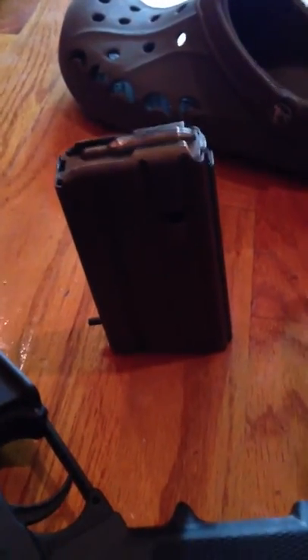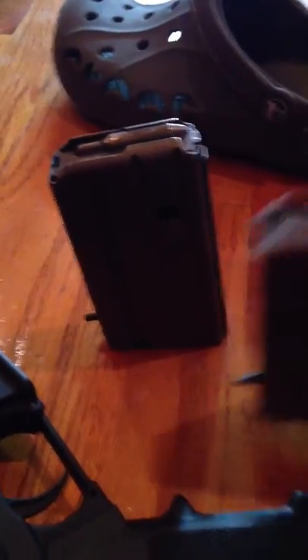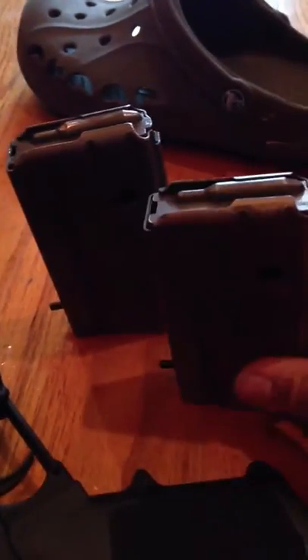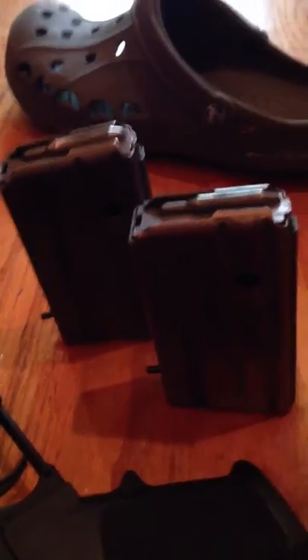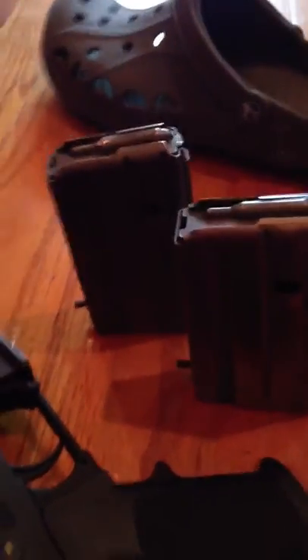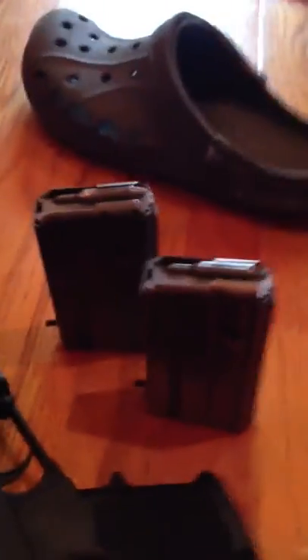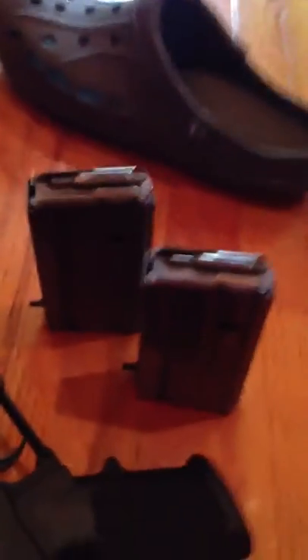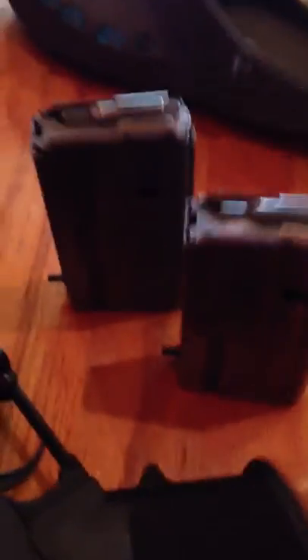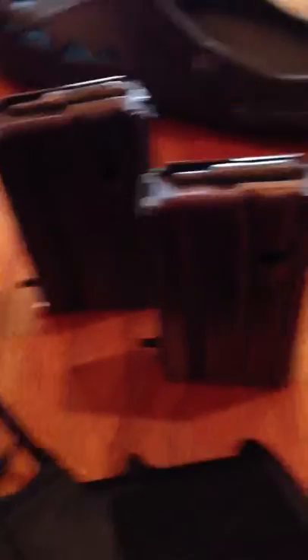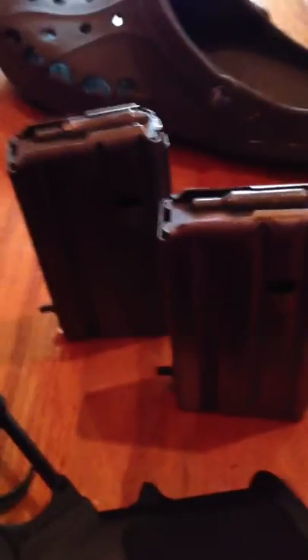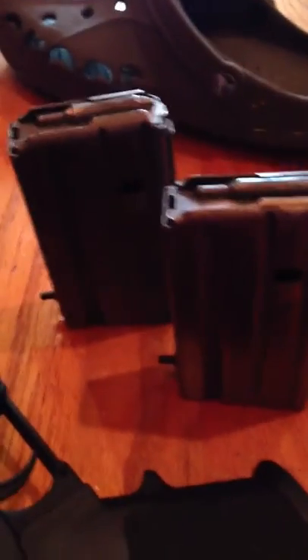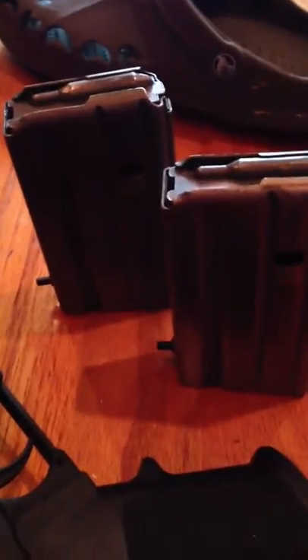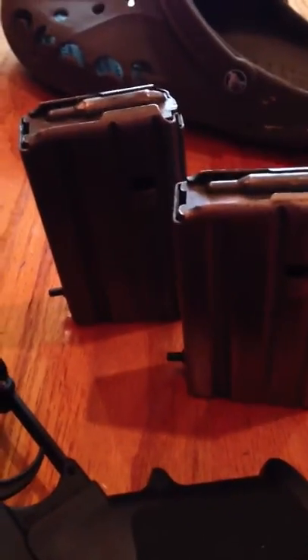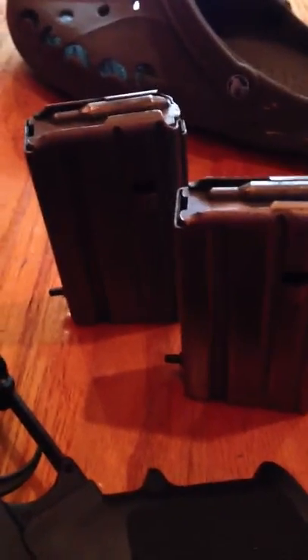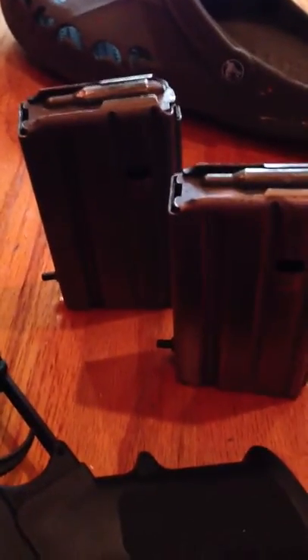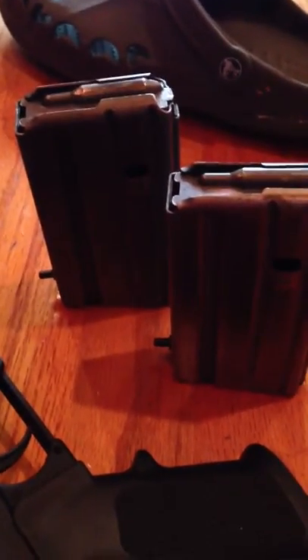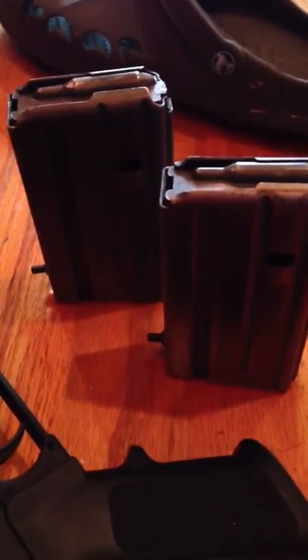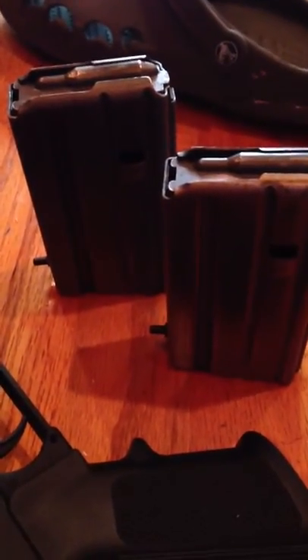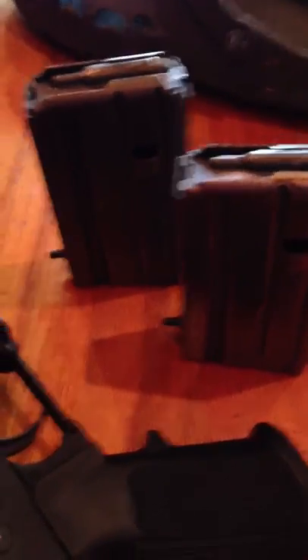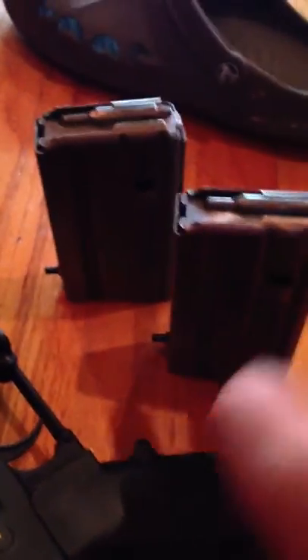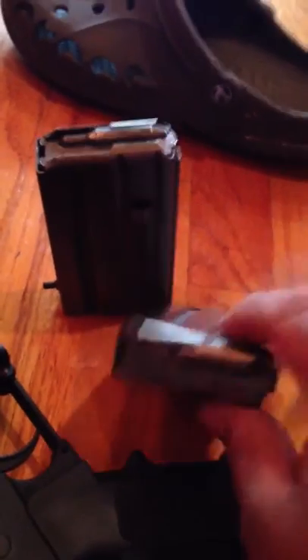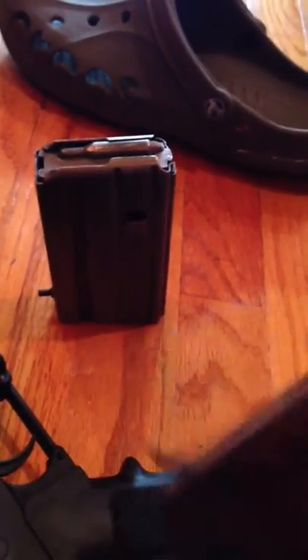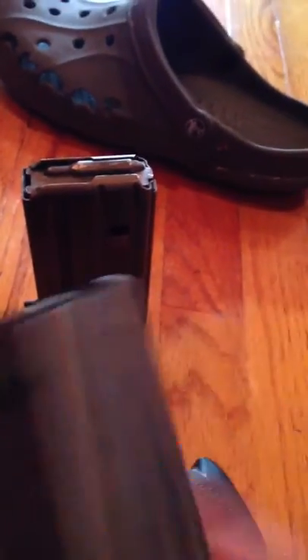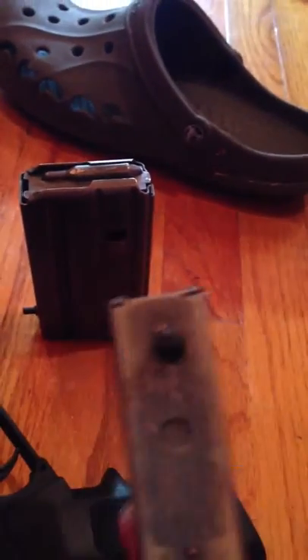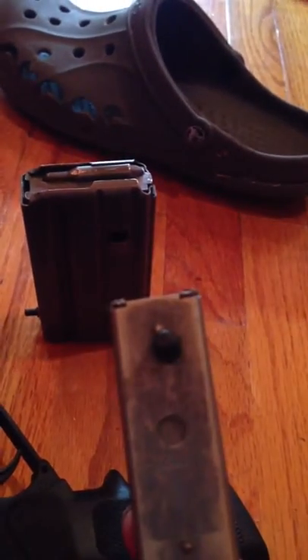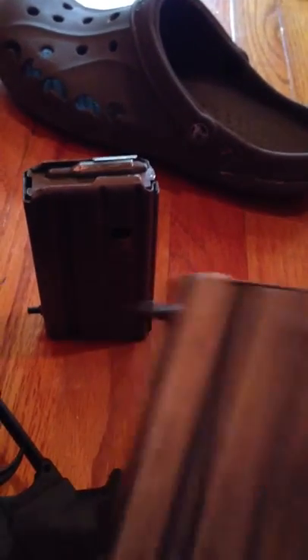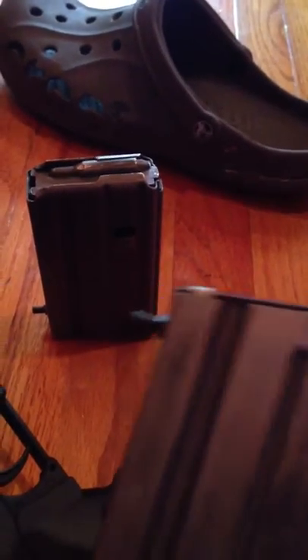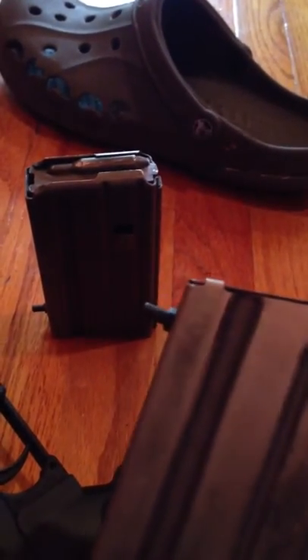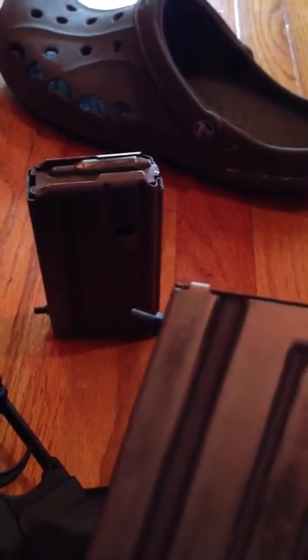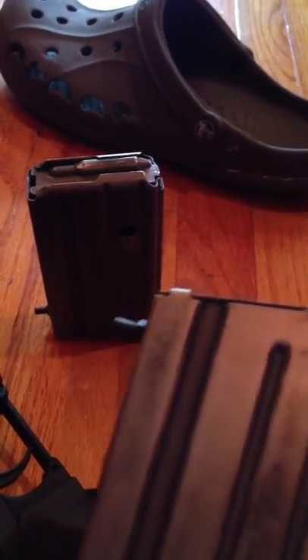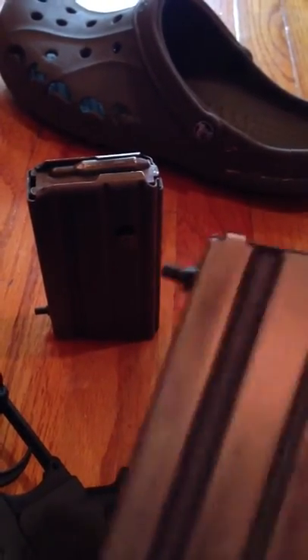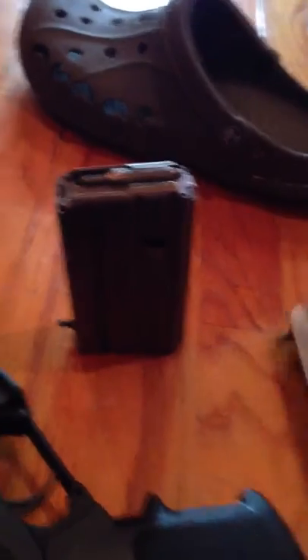So instead of fumbling for a pen or a bullet tip, you have this tool on these mags.